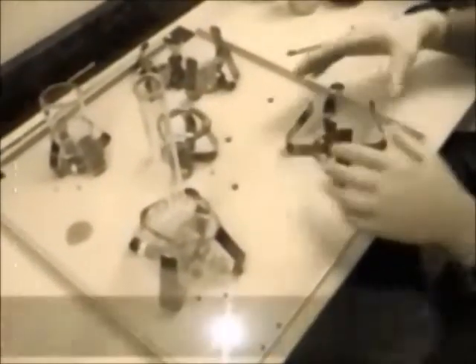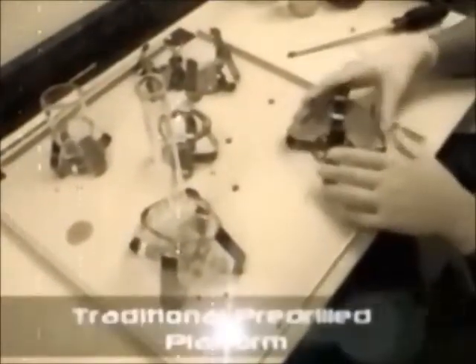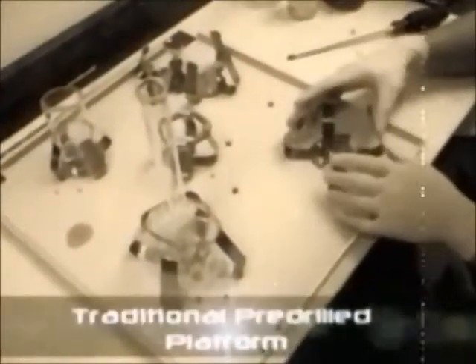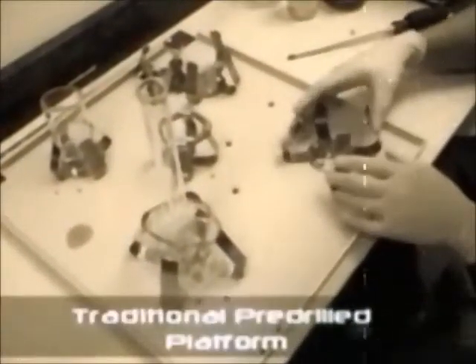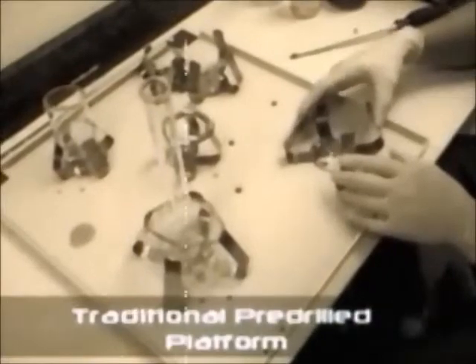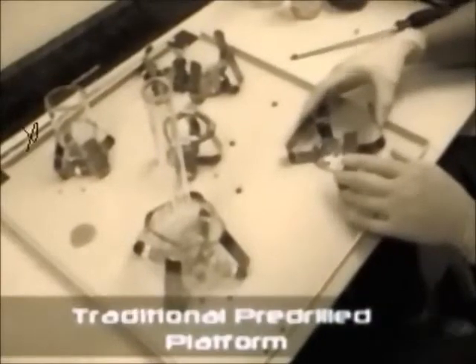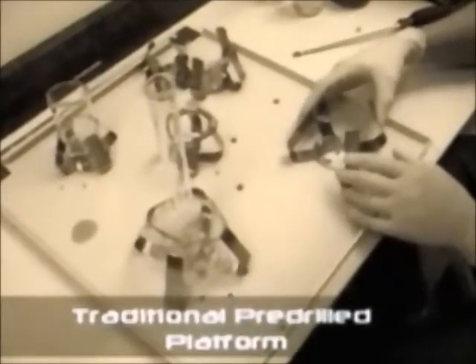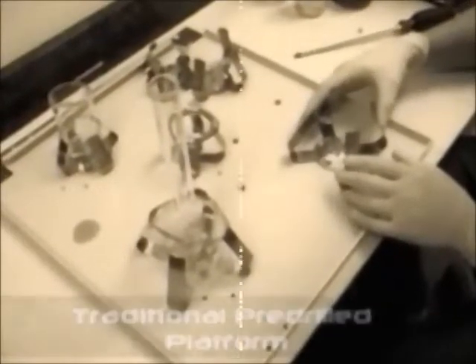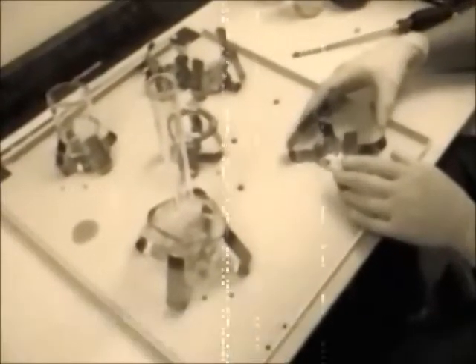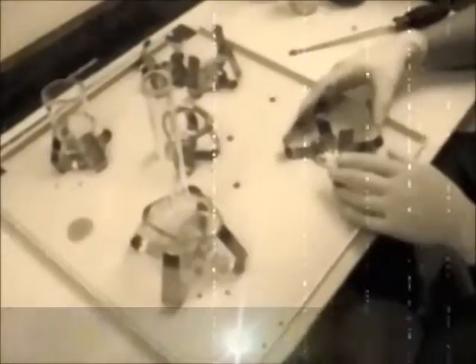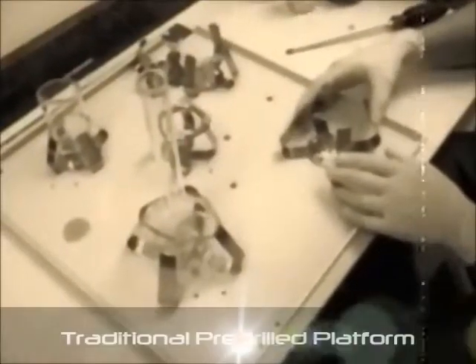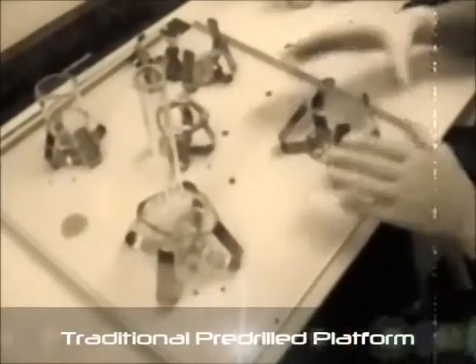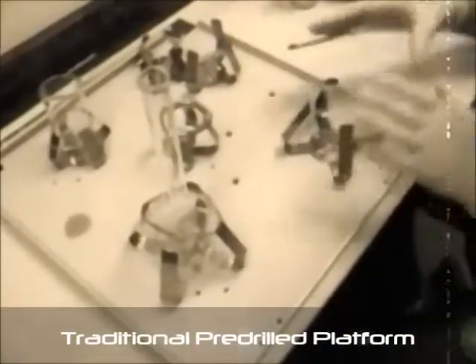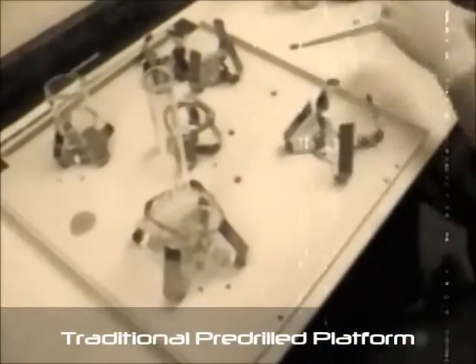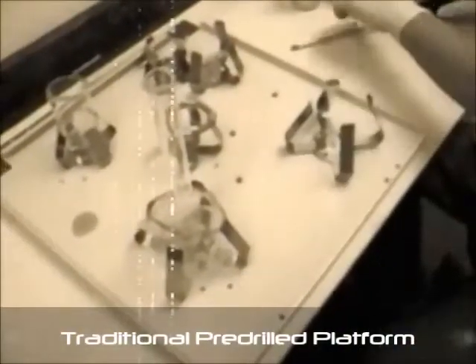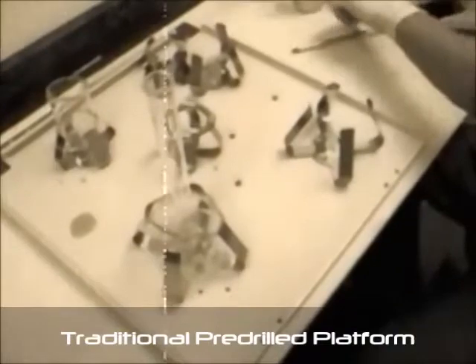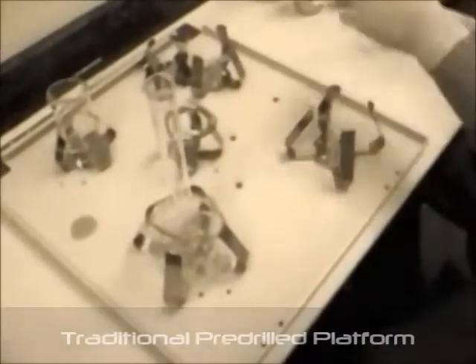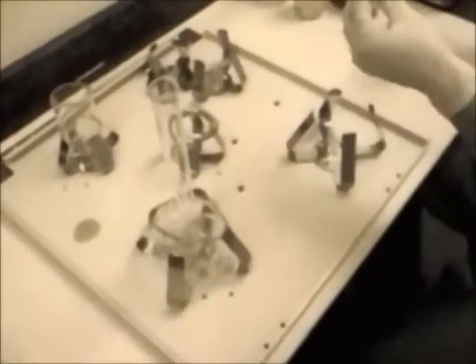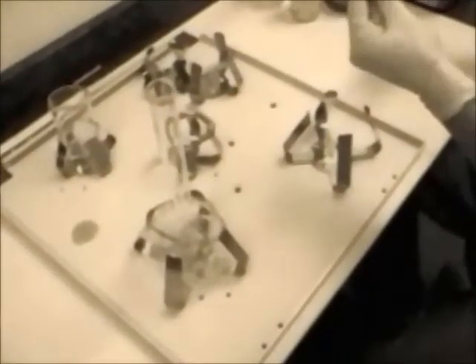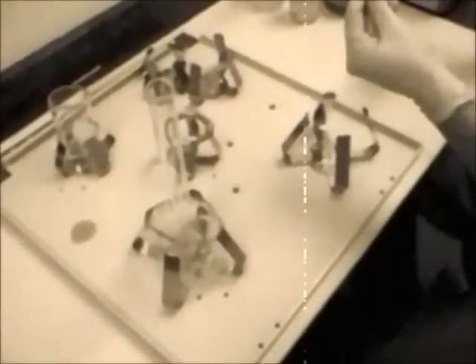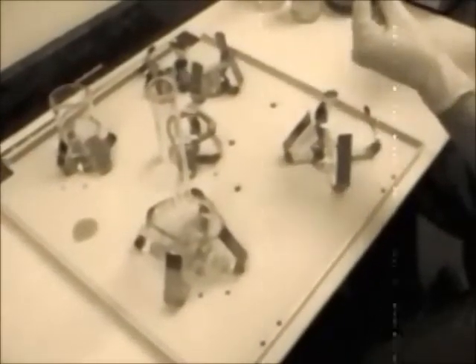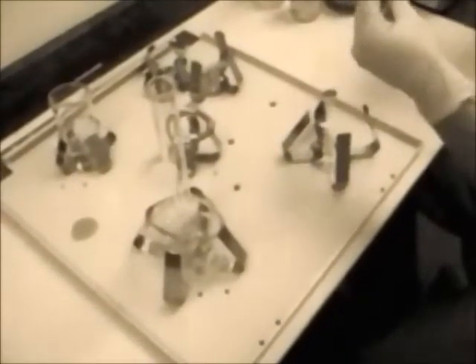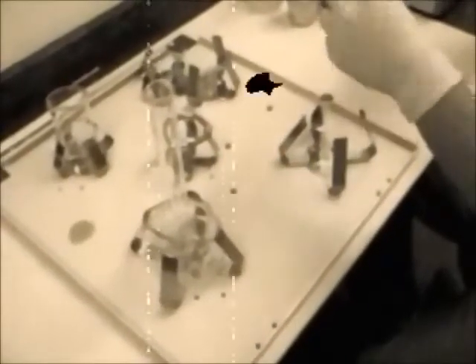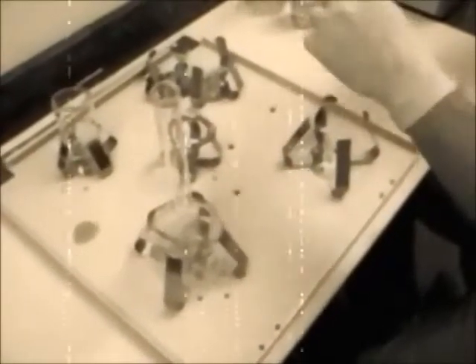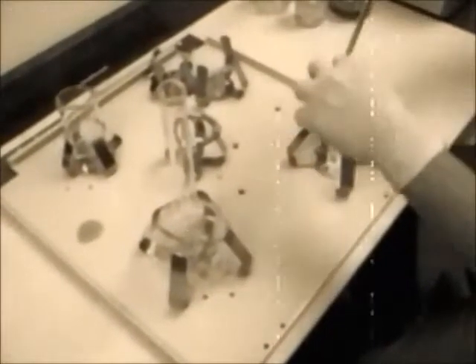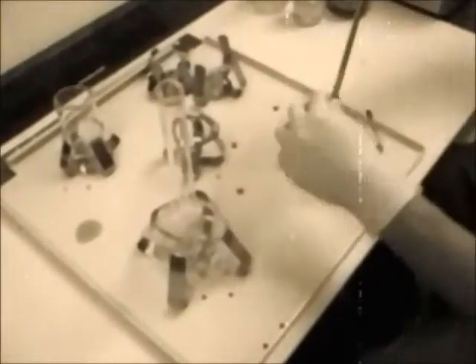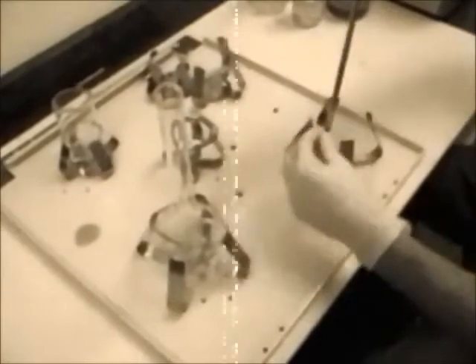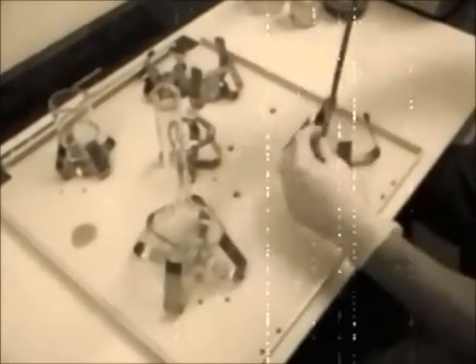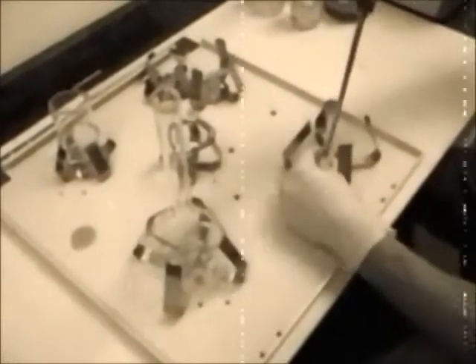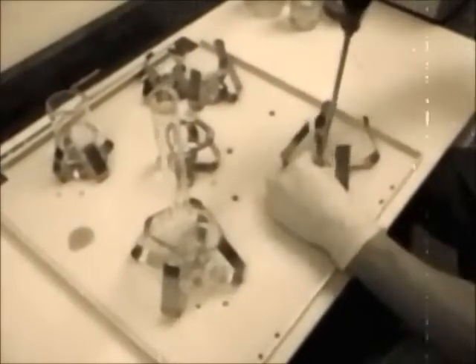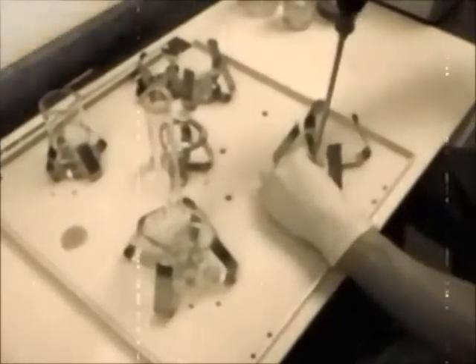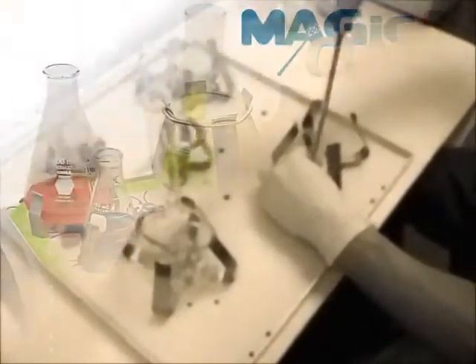Gone are the days of searching for the toolbox when changing the flask clamps on your old-fashioned, pre-drilled shaking platform. The tedious process of lining up a series of holes, locating the correct screw size, and tightening 4 screws per clamp is a thing of the past.